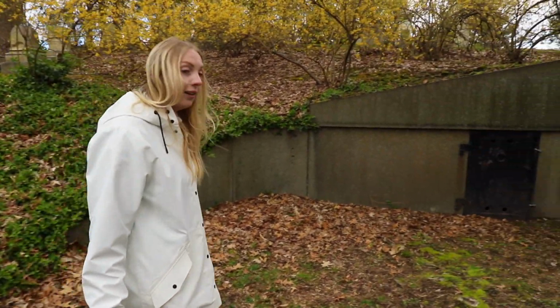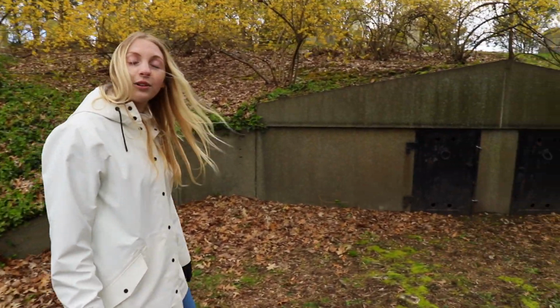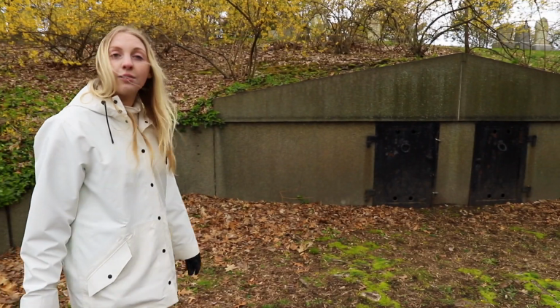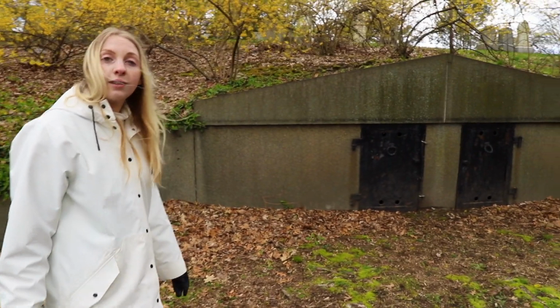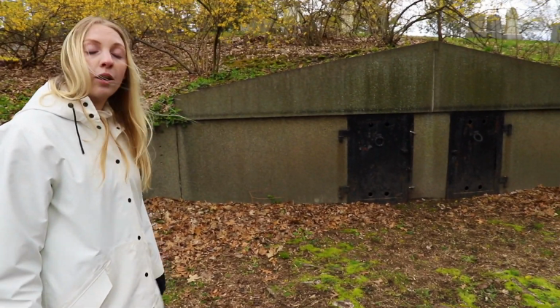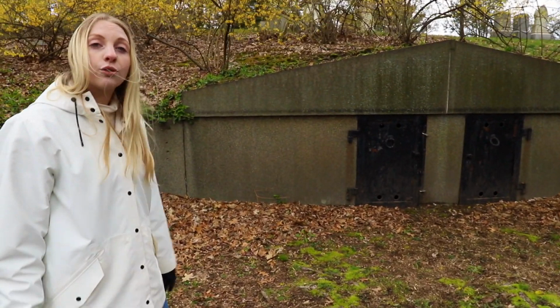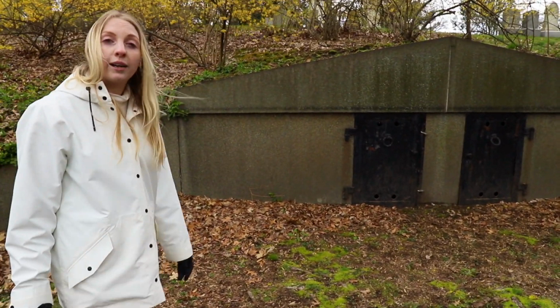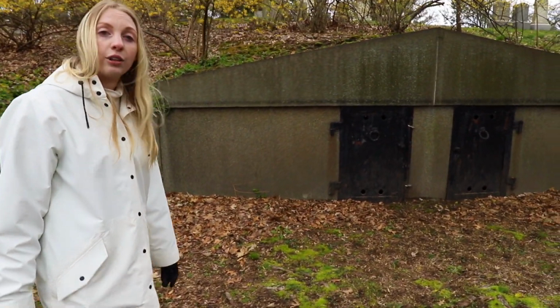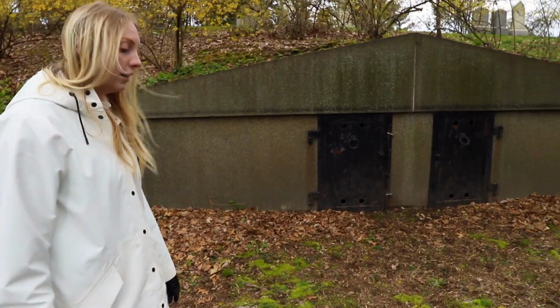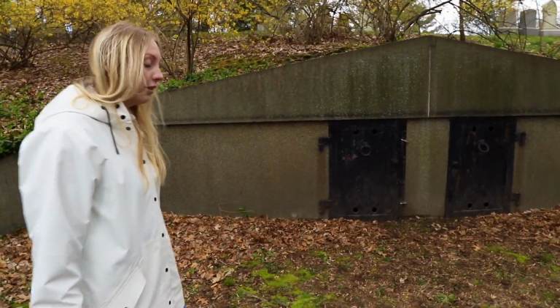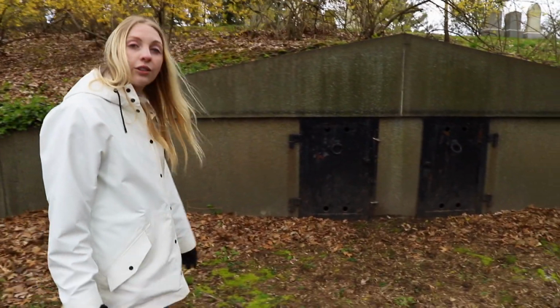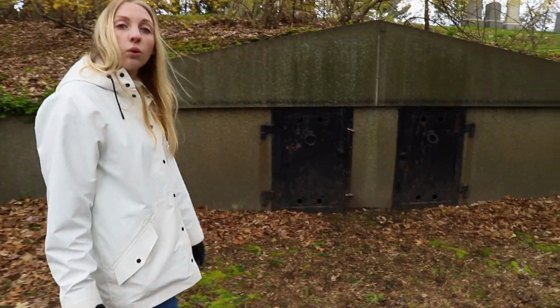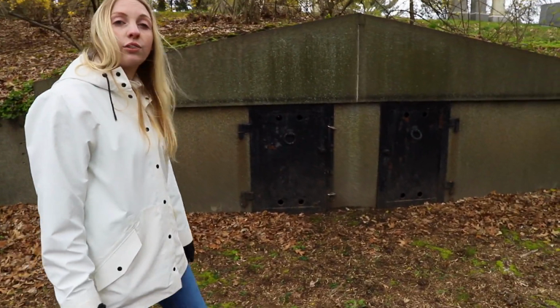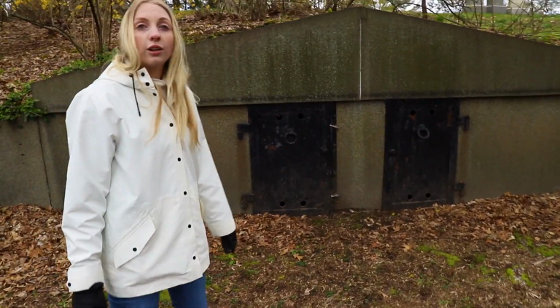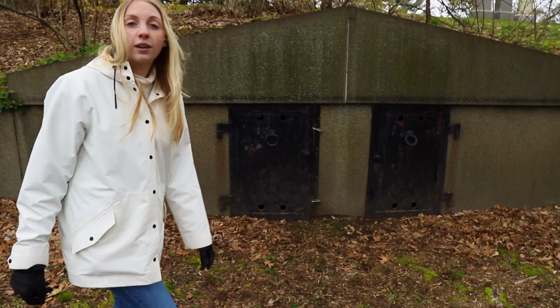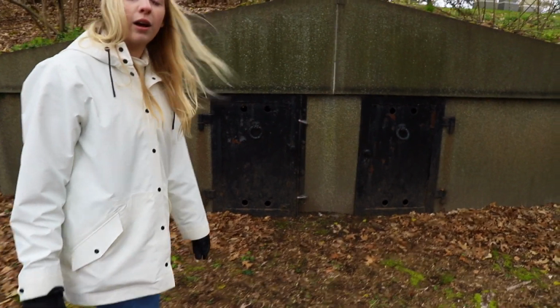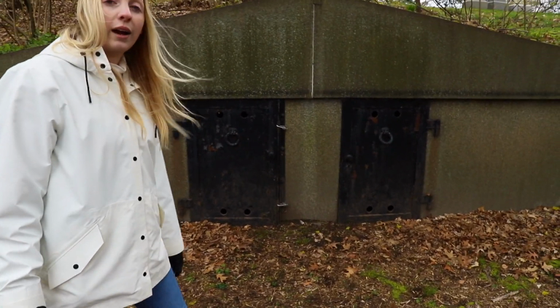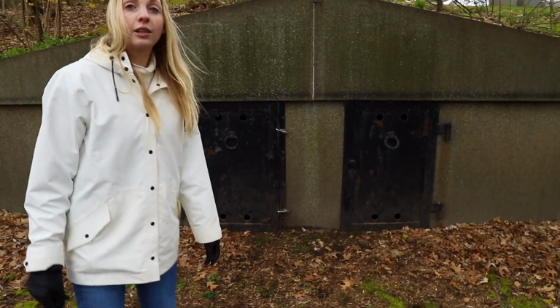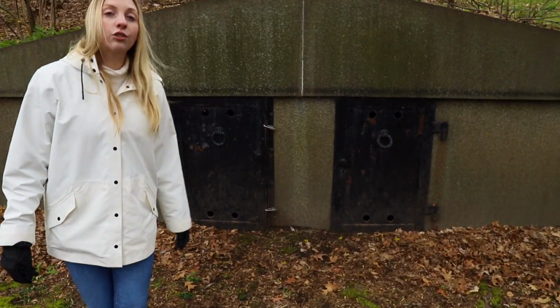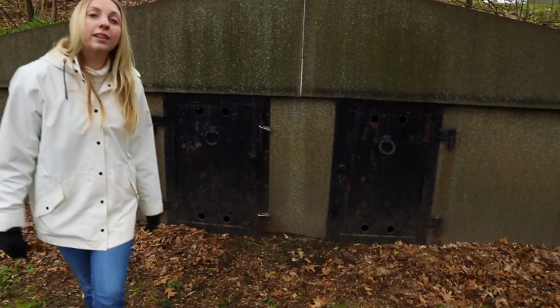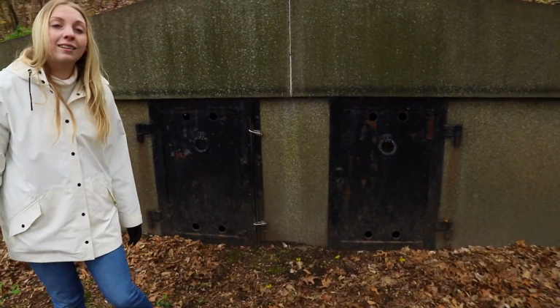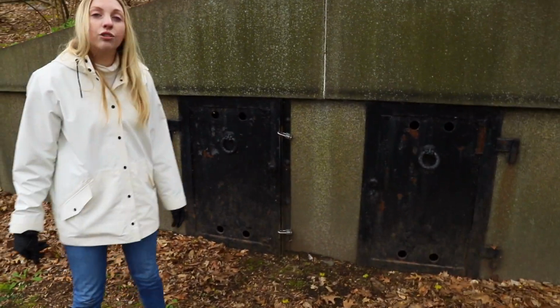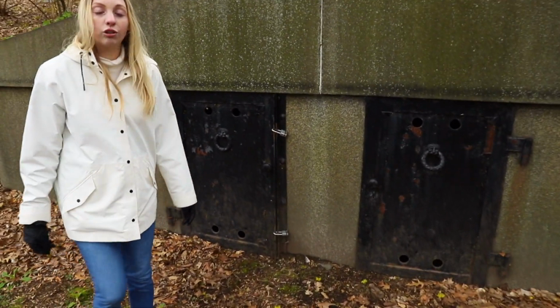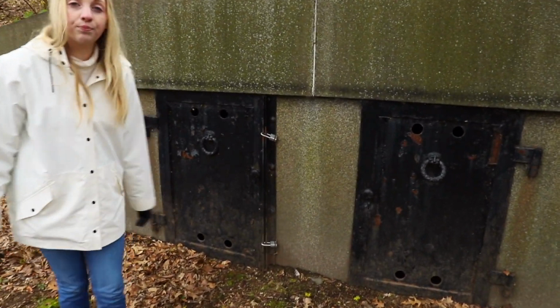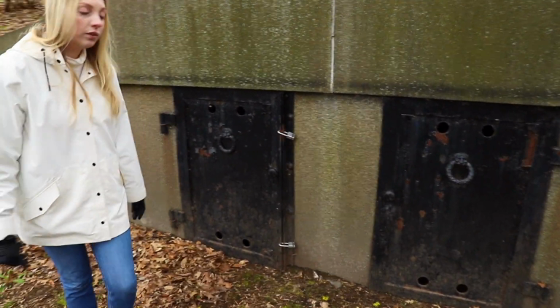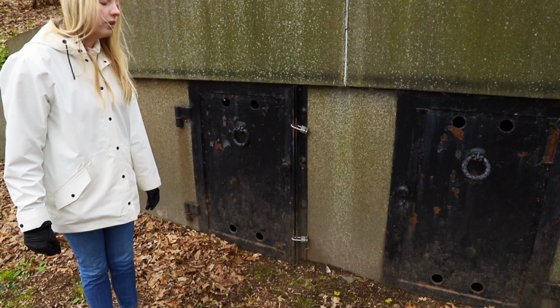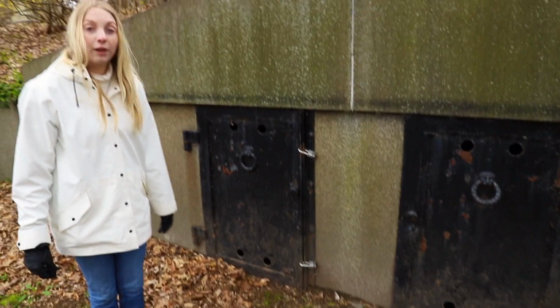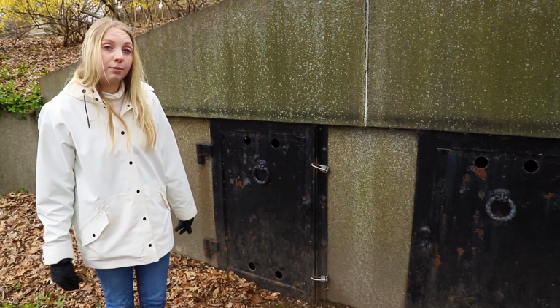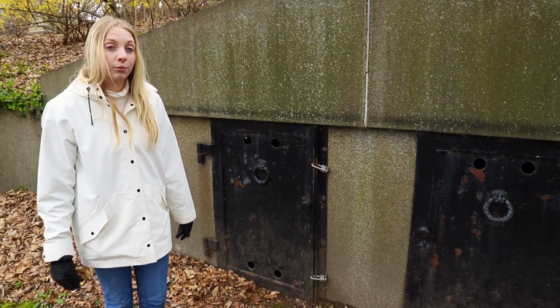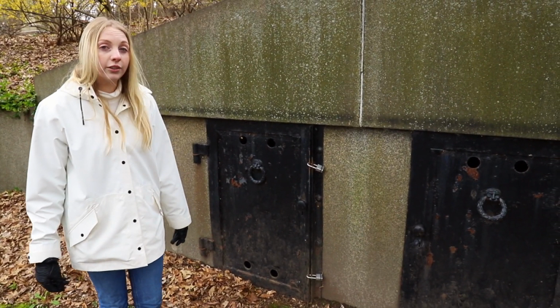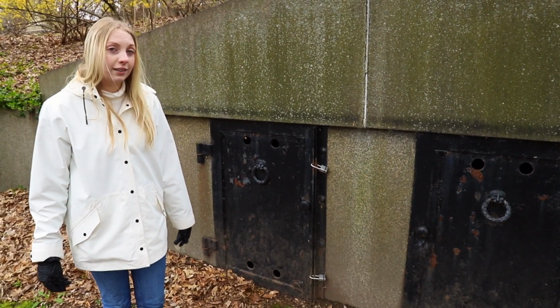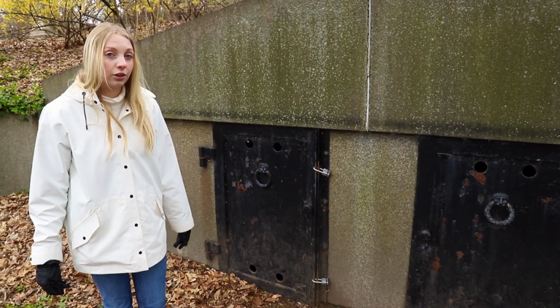Here, we're standing in front of Mount Auburn's Greenbrier Receiving Tomb. This is actually the oldest structure on Mount Auburn's grounds. It was constructed in 1832. For reference, Mount Auburn was consecrated in 1831.